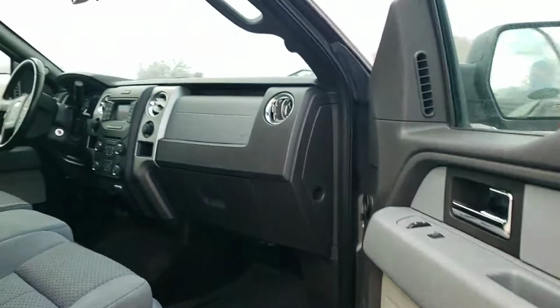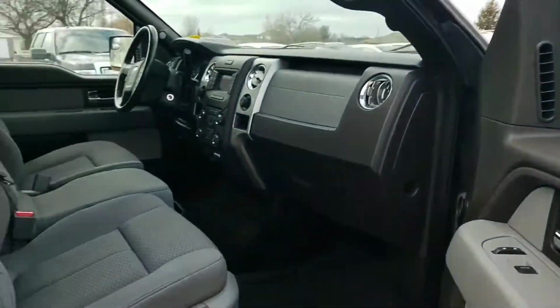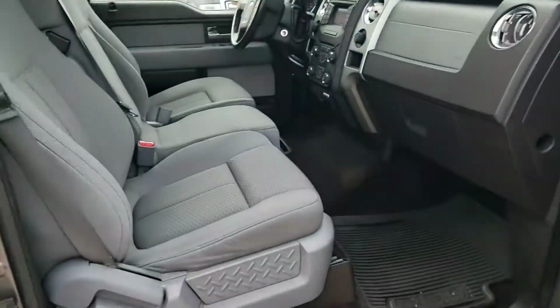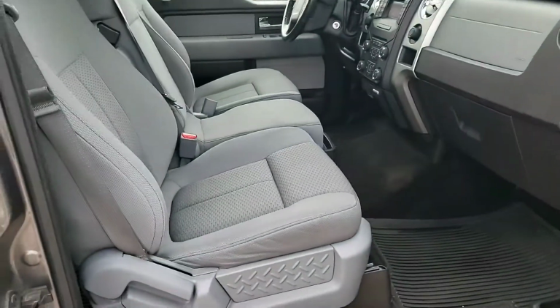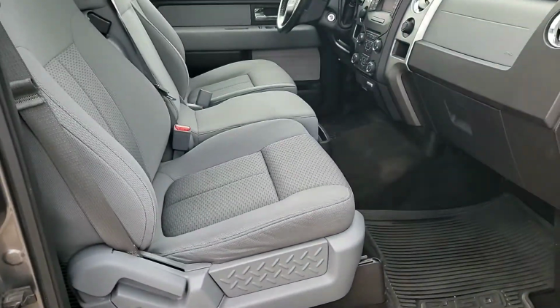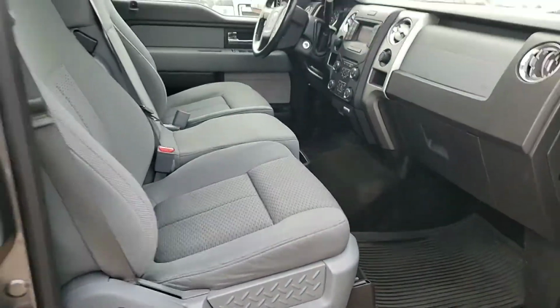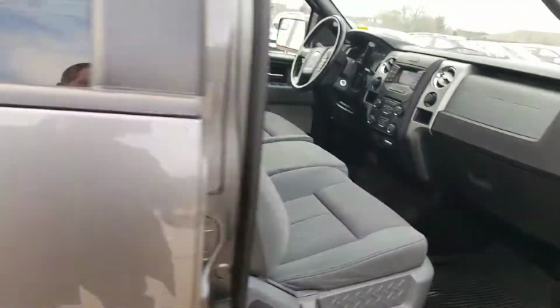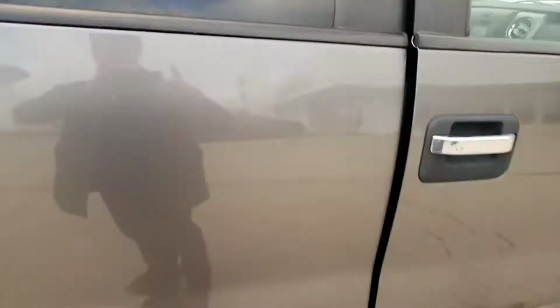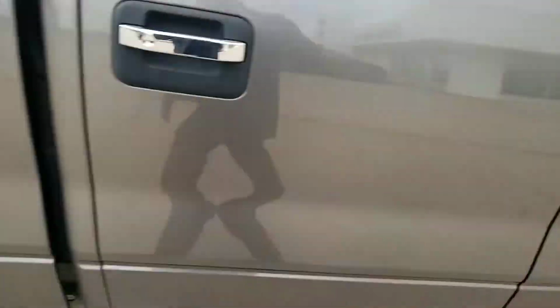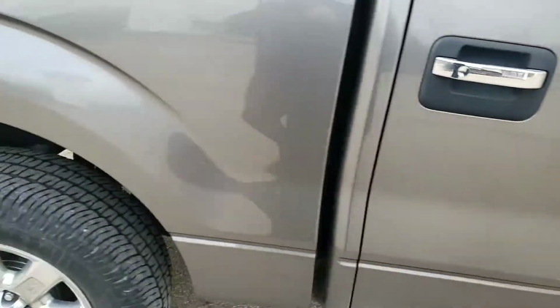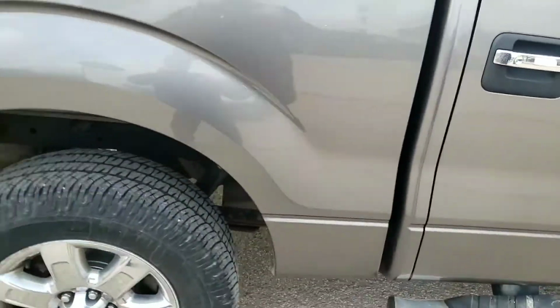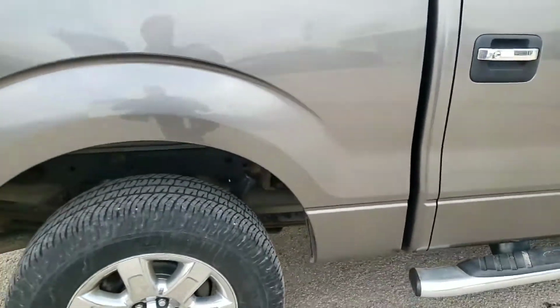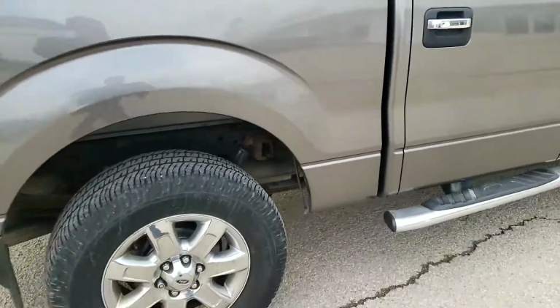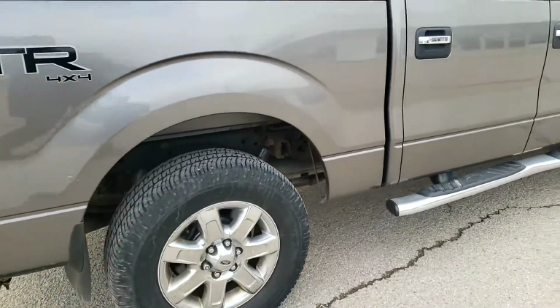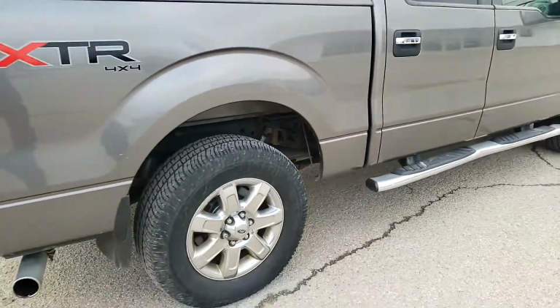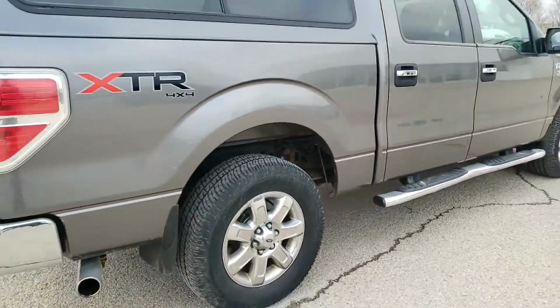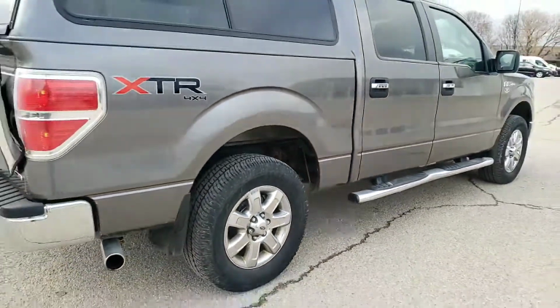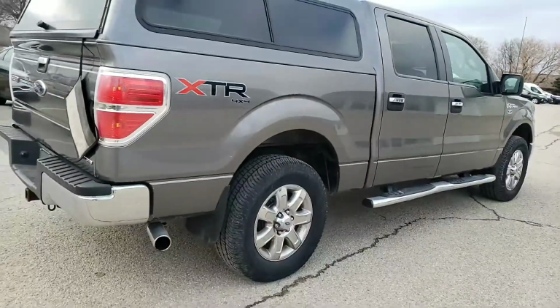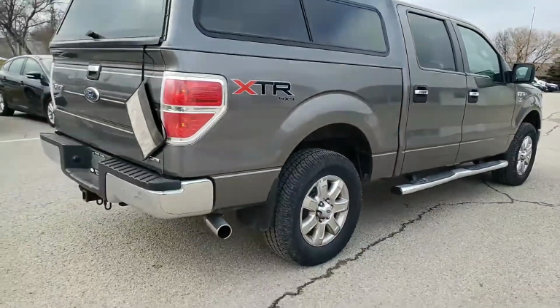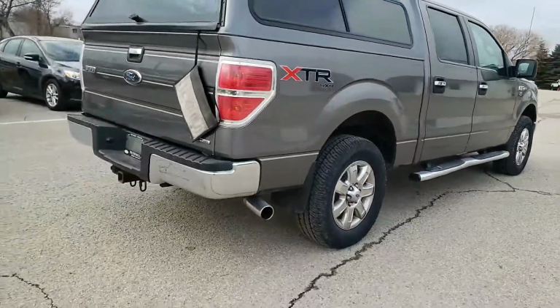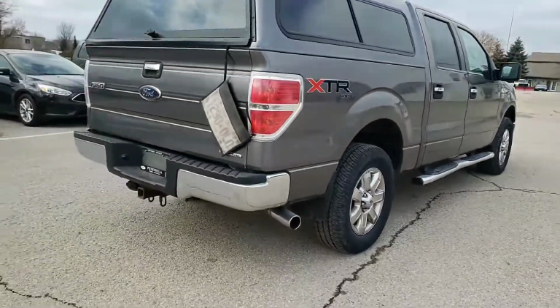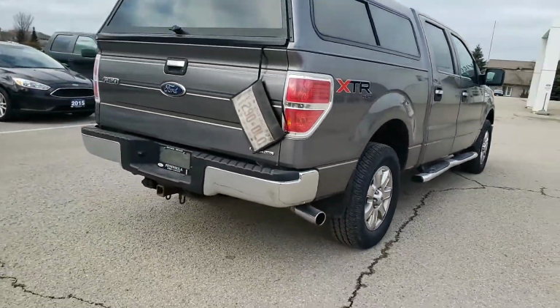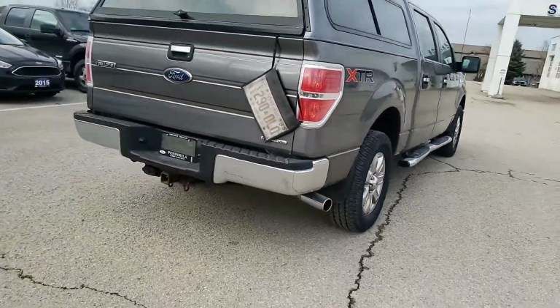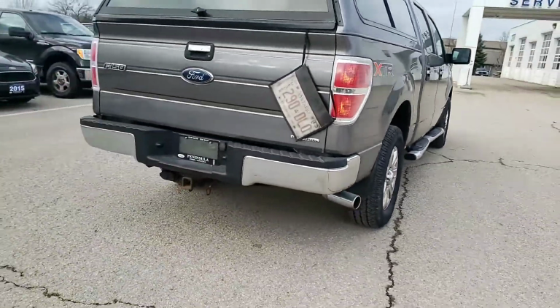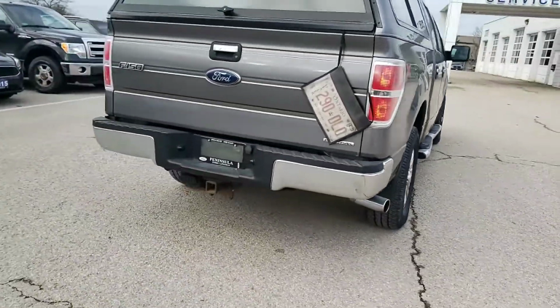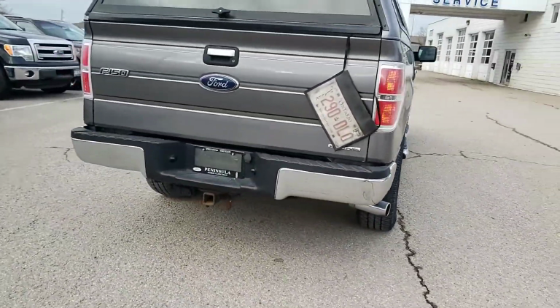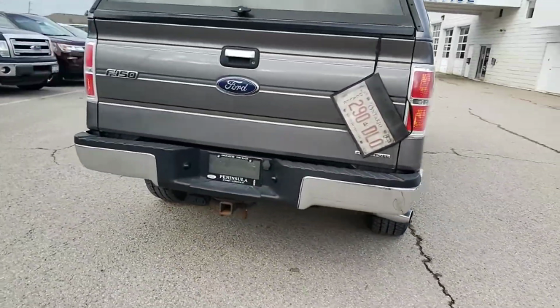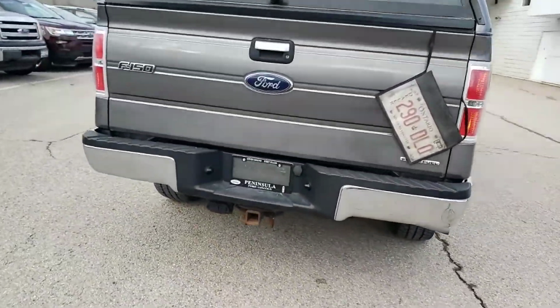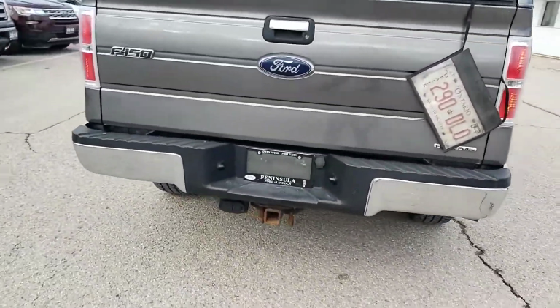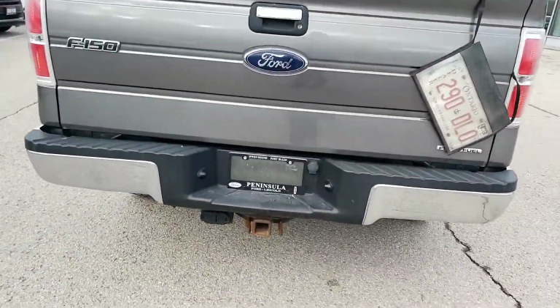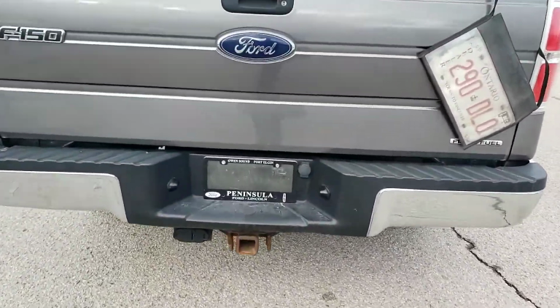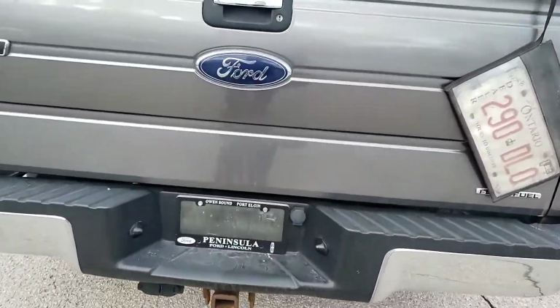It was a non-smoking vehicle so there's no rips, no tears, no burns. It does have the 5-liter V8, 4x4 shift on the fly. Of course you can see the tow package.